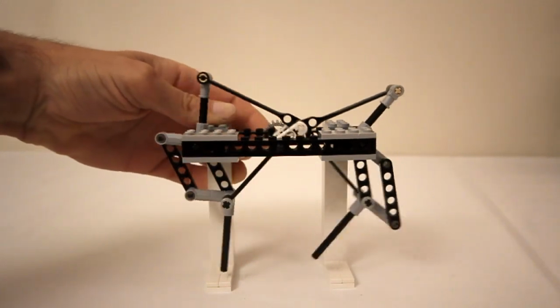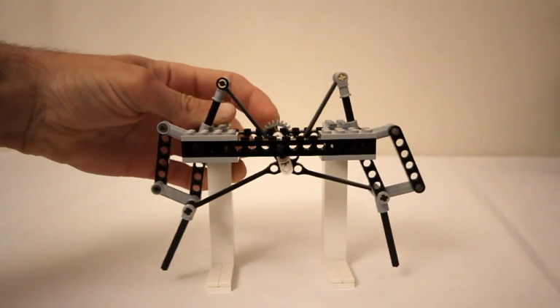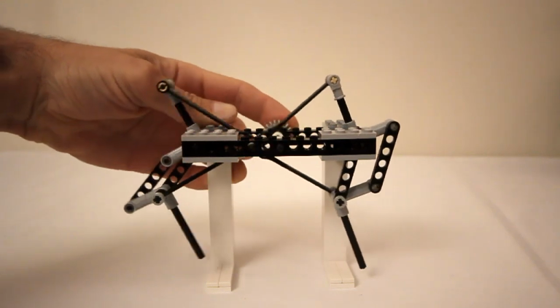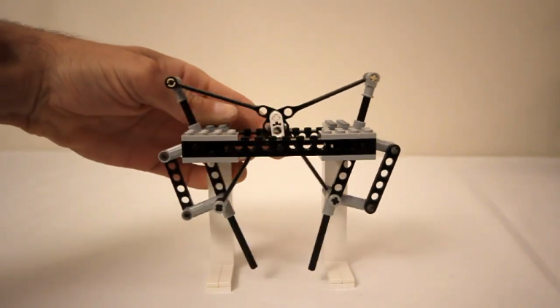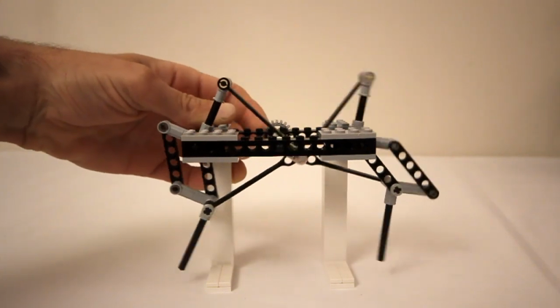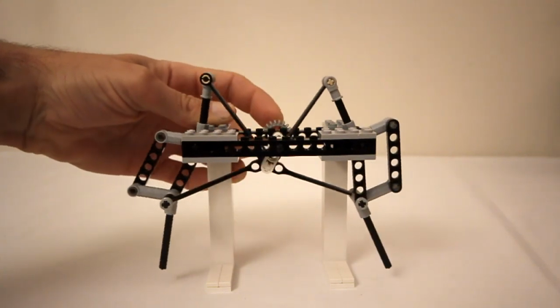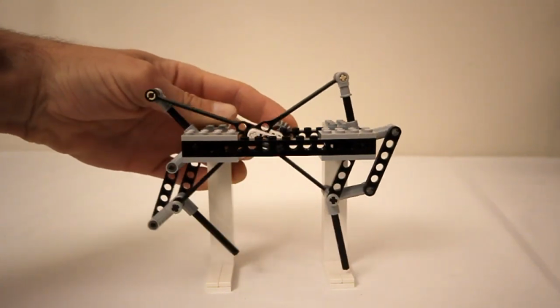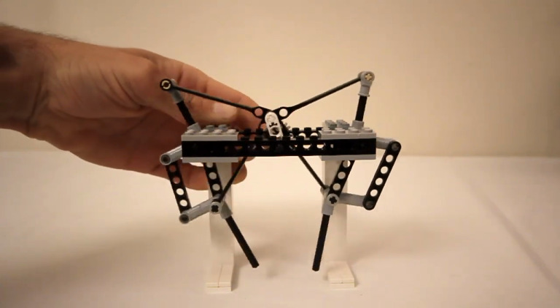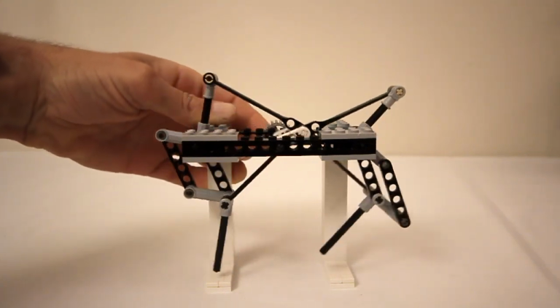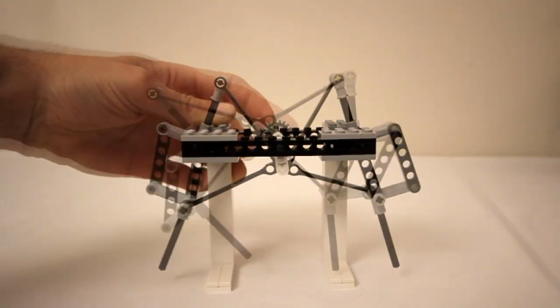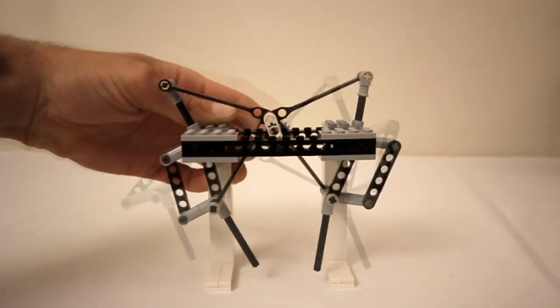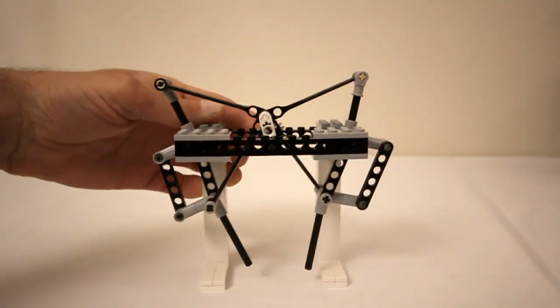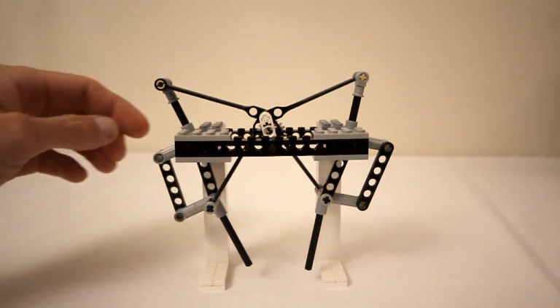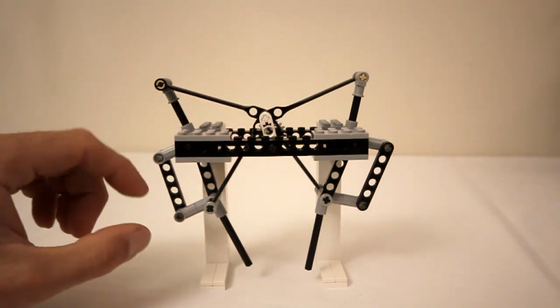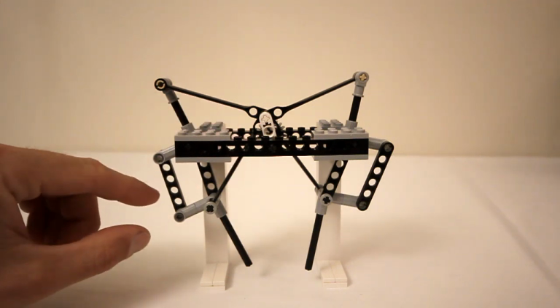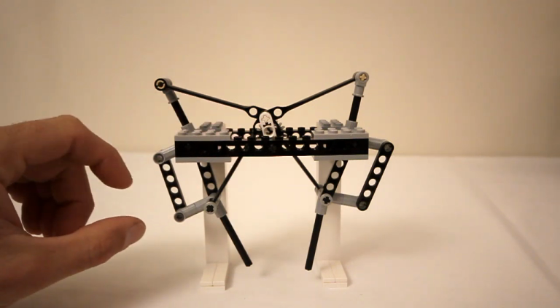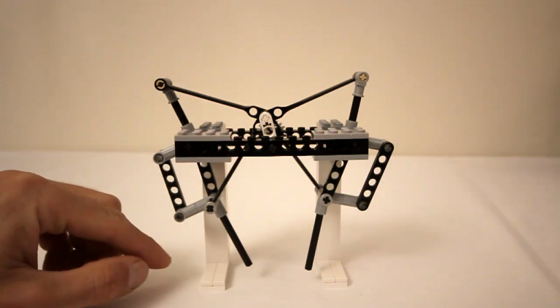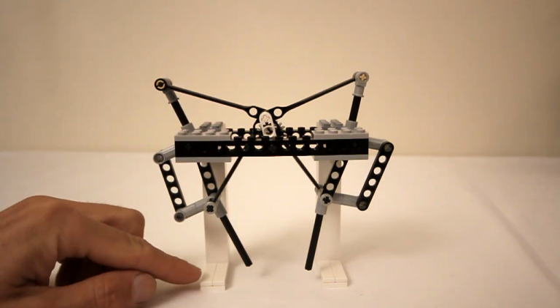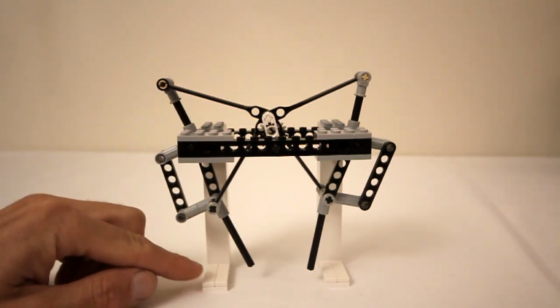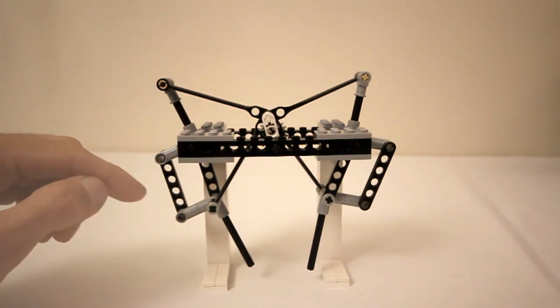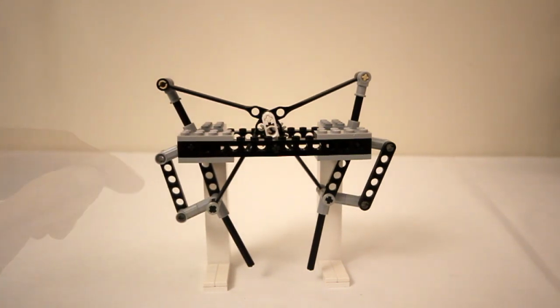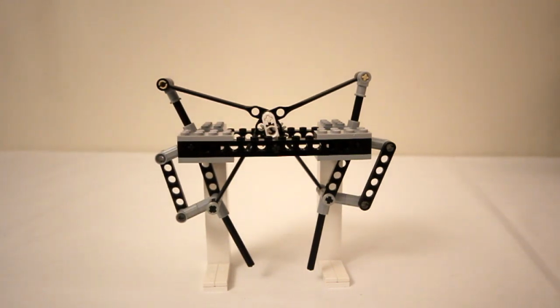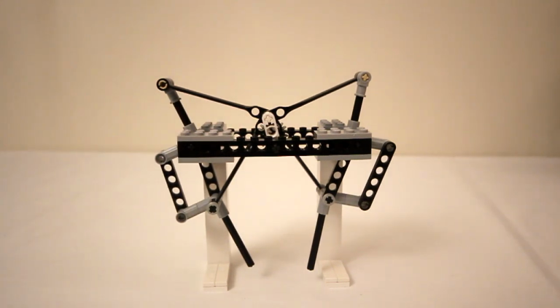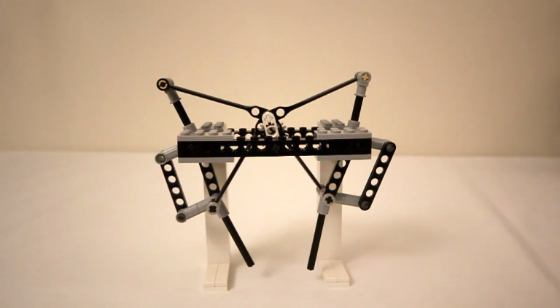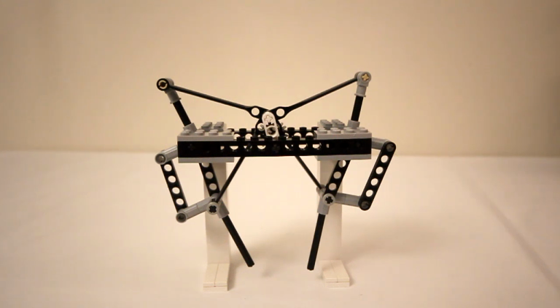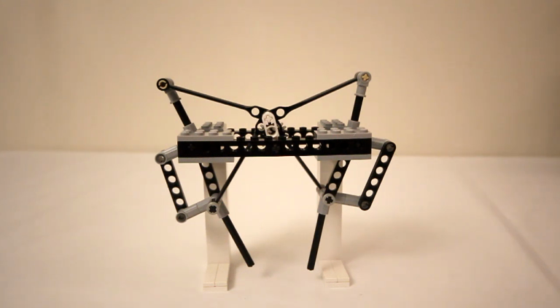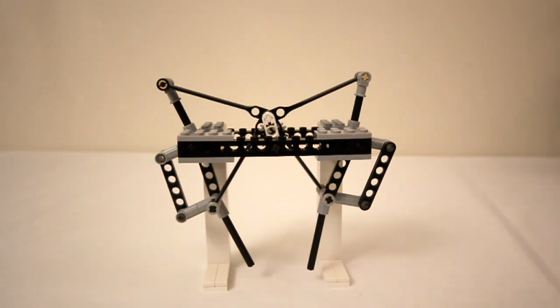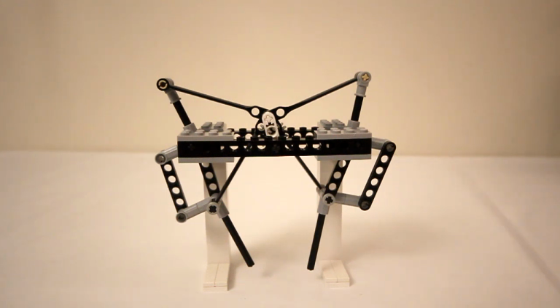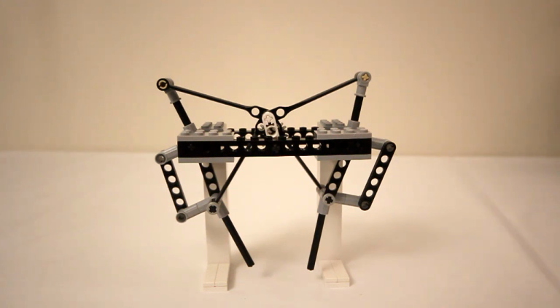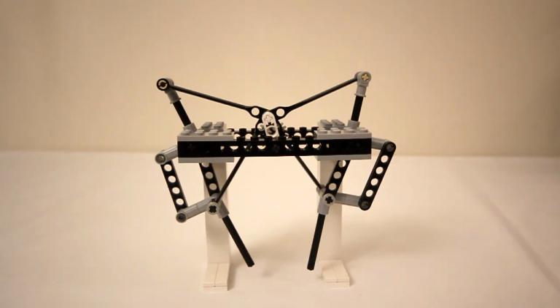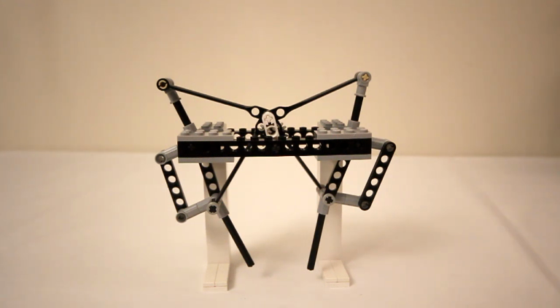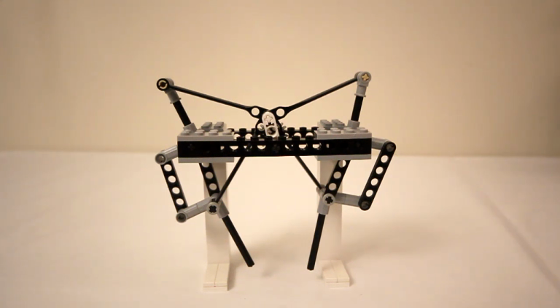Again, this is all based on the walking mechanism developed by Theo Jensen. The proportions of each segment in the leg are not exact to what he developed, but I think this is about as close as you can get at this scale using what's available in the LEGO system.